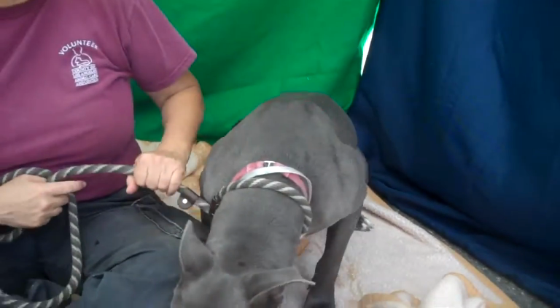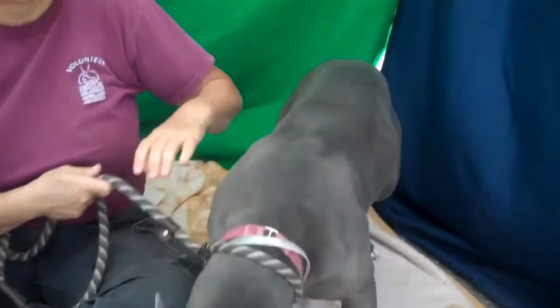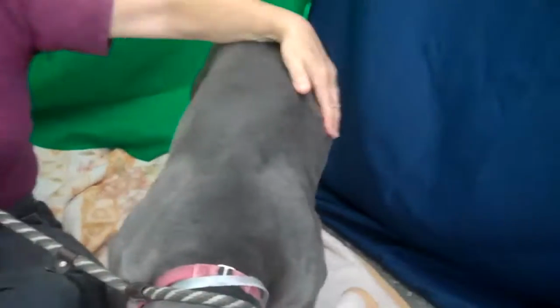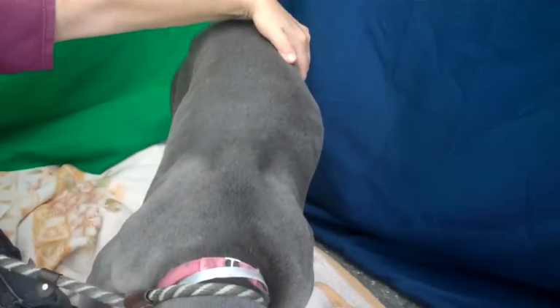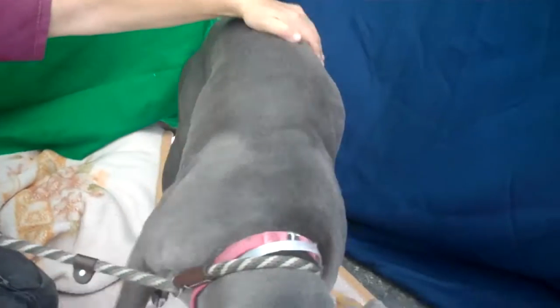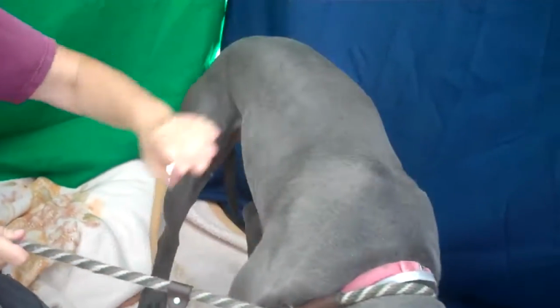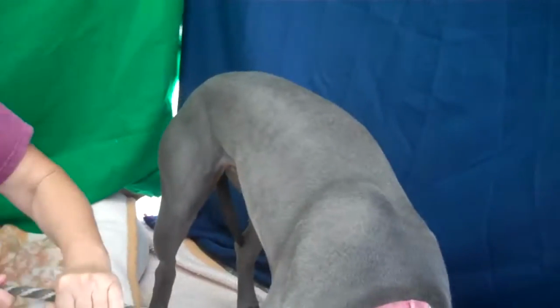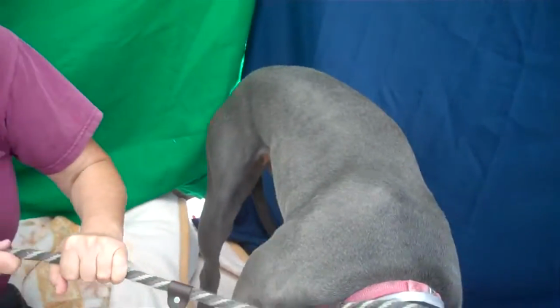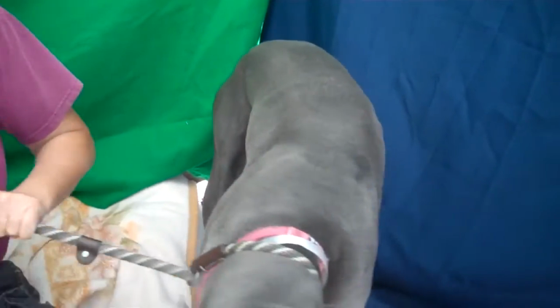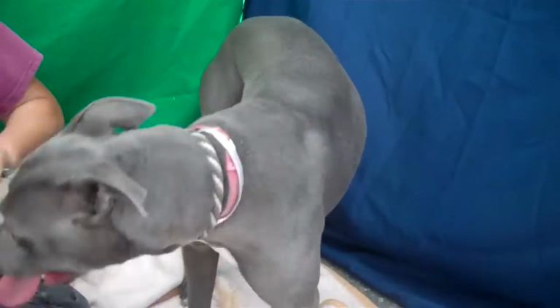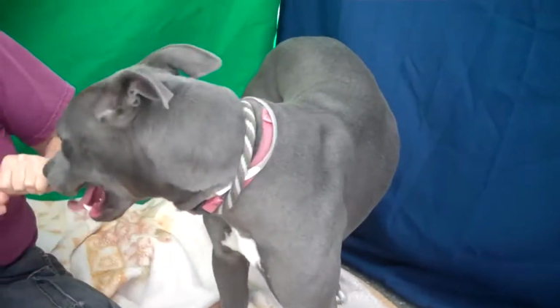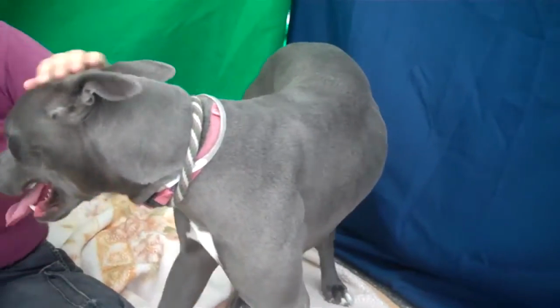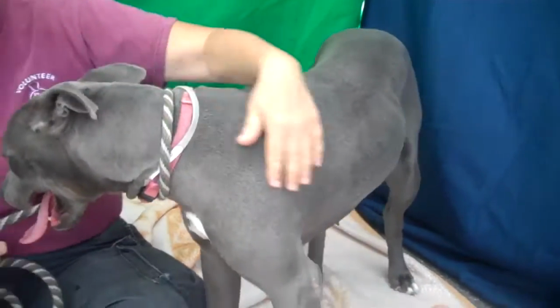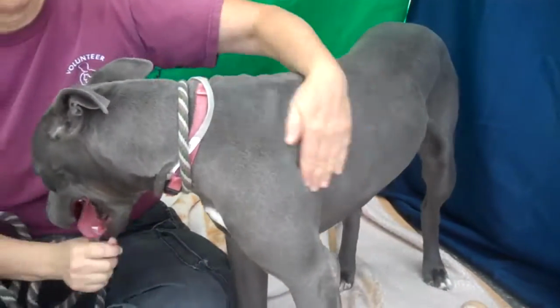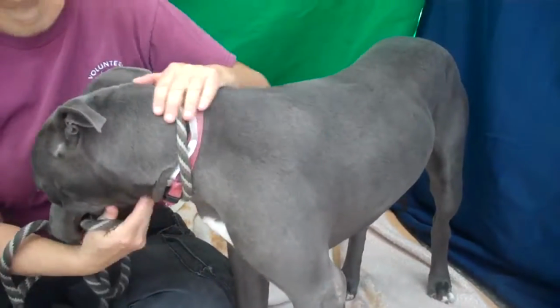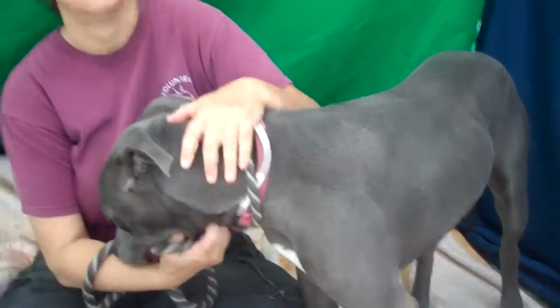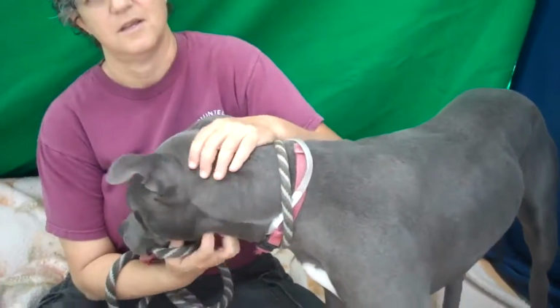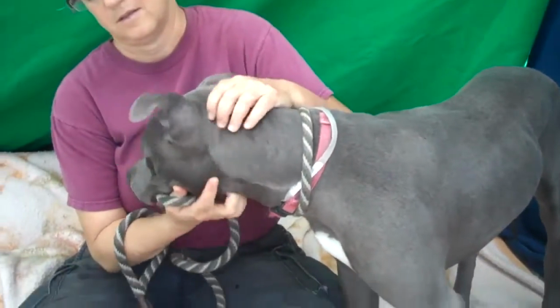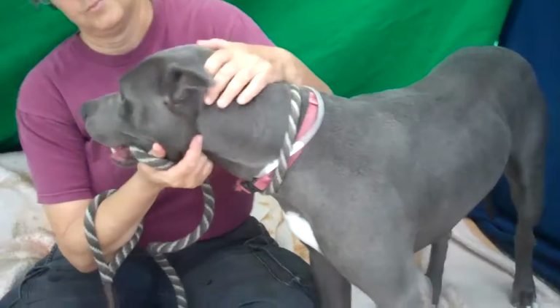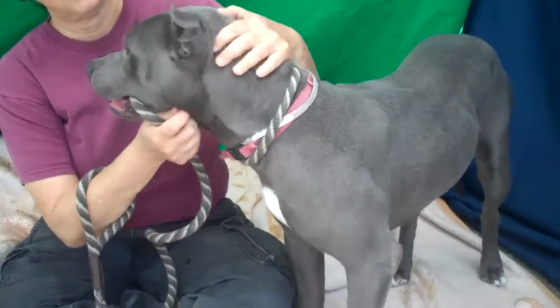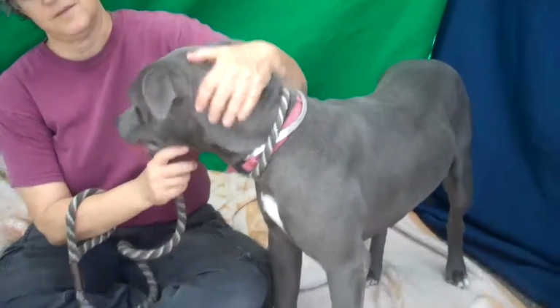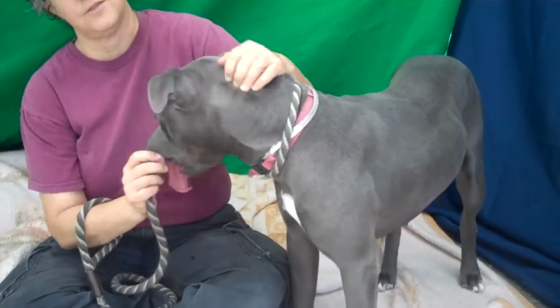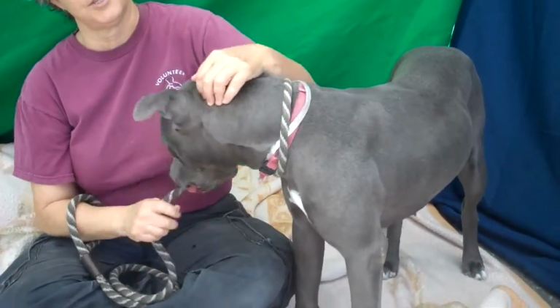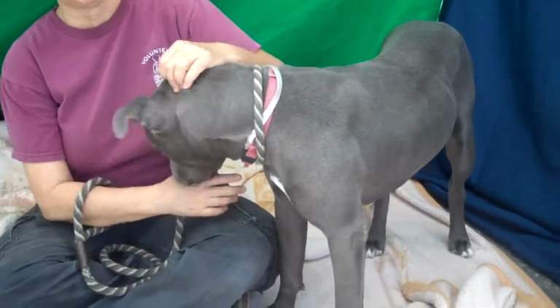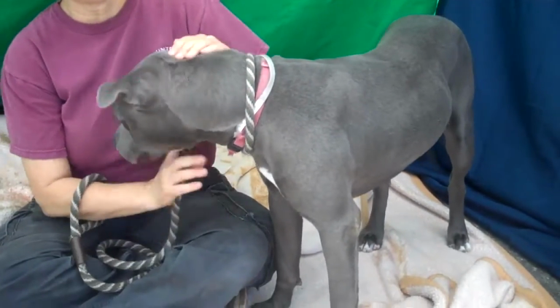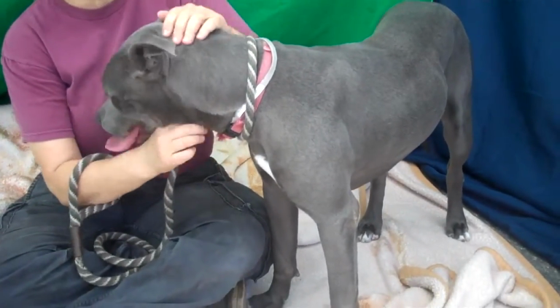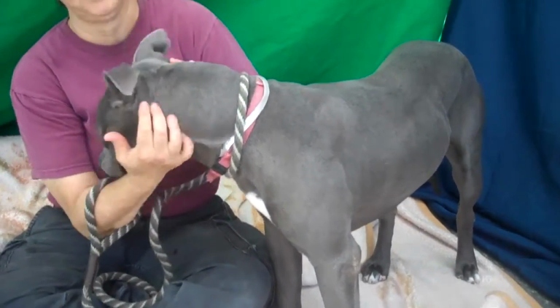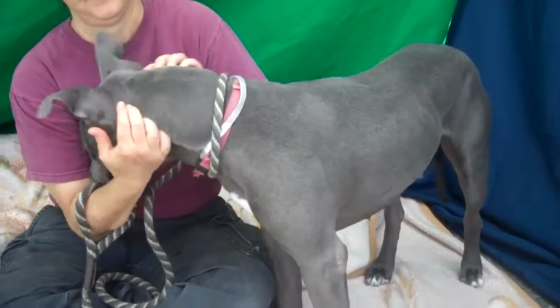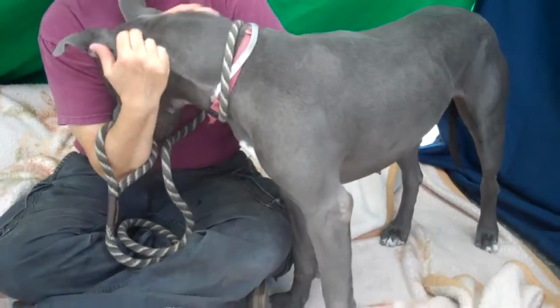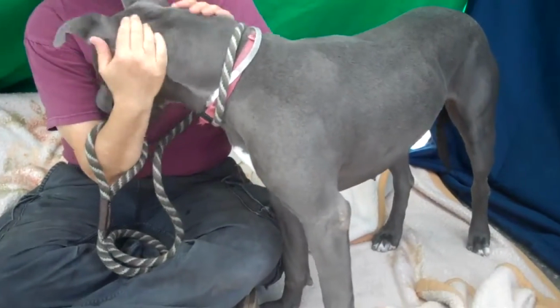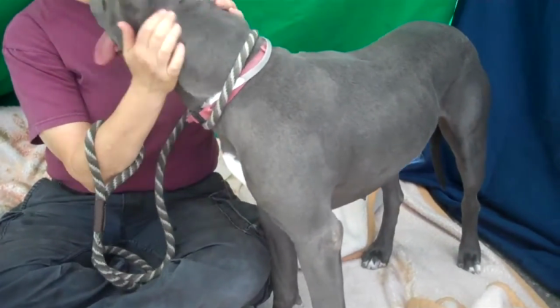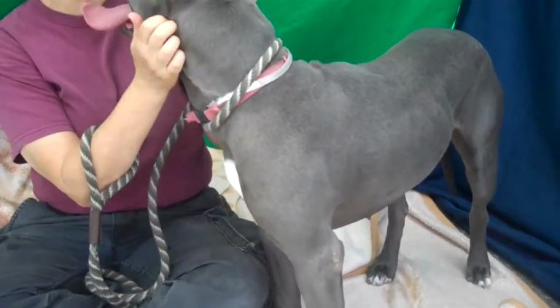You know what's interesting about her? She's so svelte — she's got that little skinny waist. She's not a big stocky pit, right? She's kind of tall. Looks like she's got a lot of Weimaraner in her. Yeah, exactly — something else going on in there.